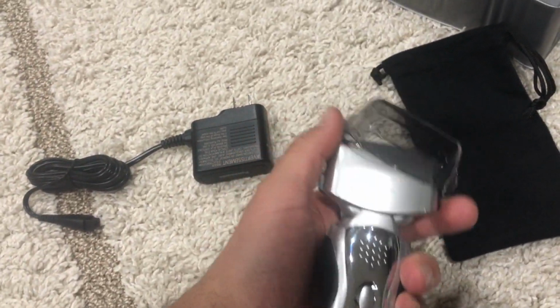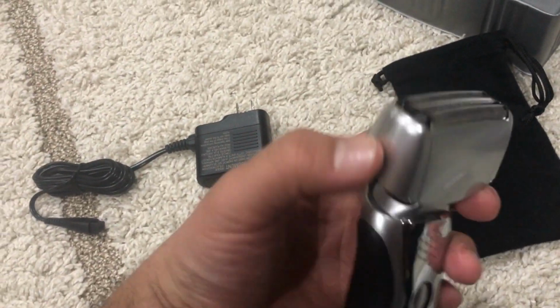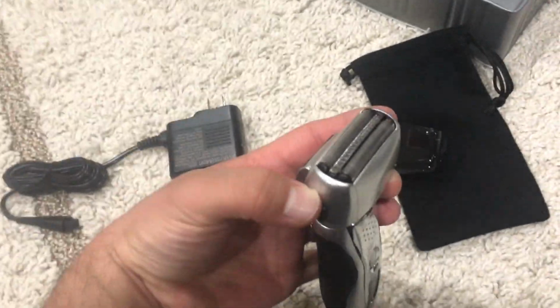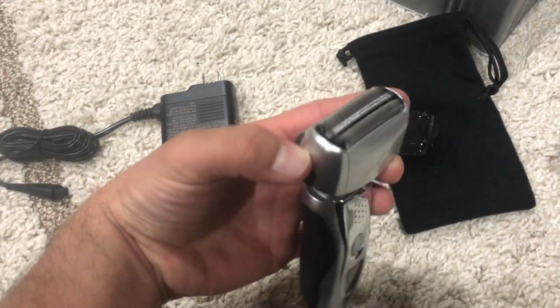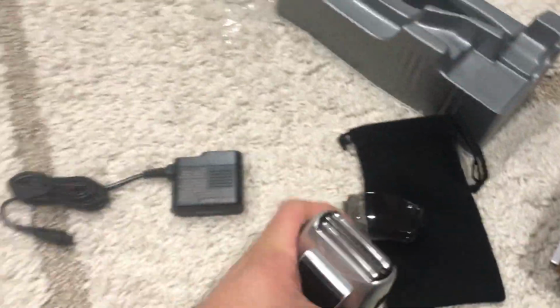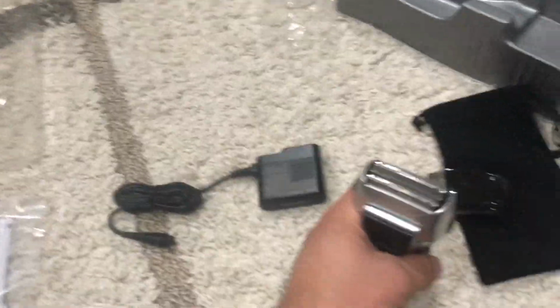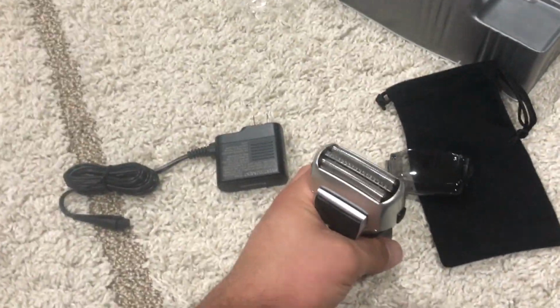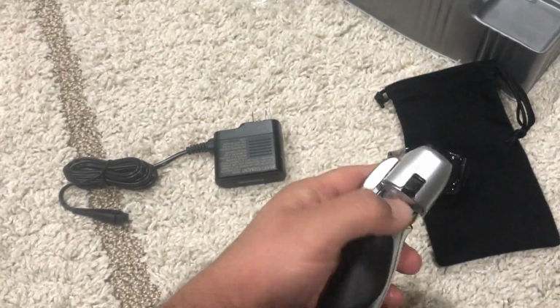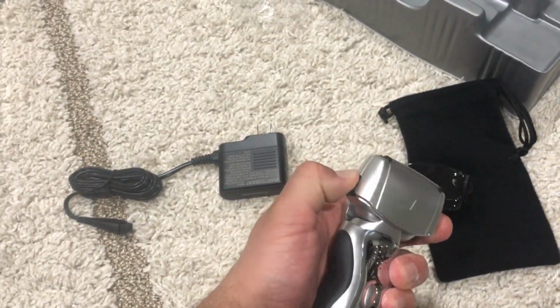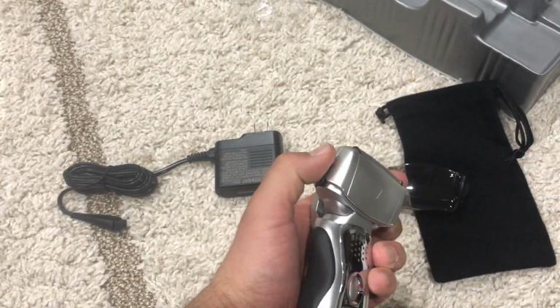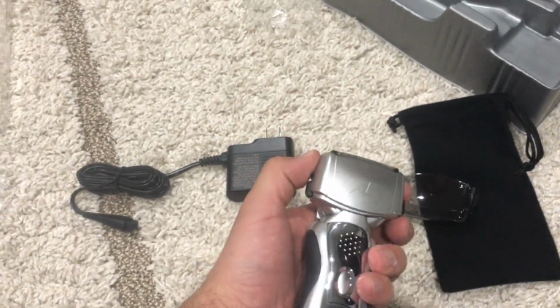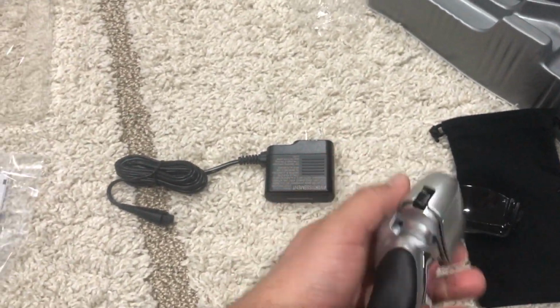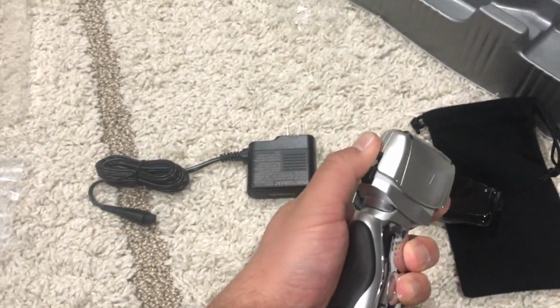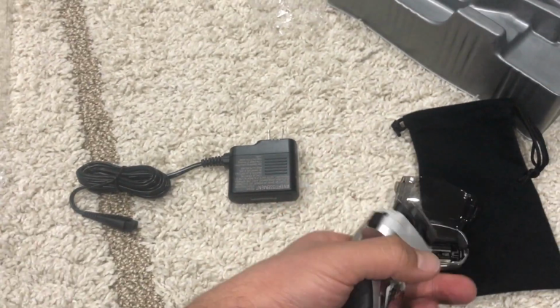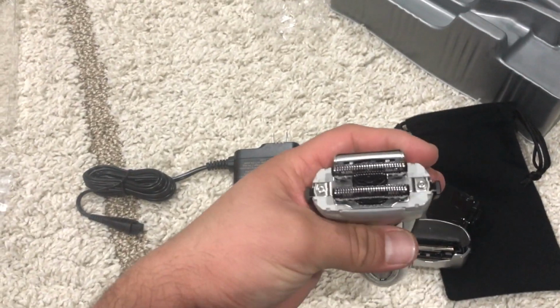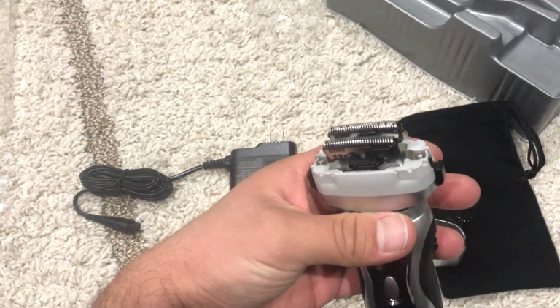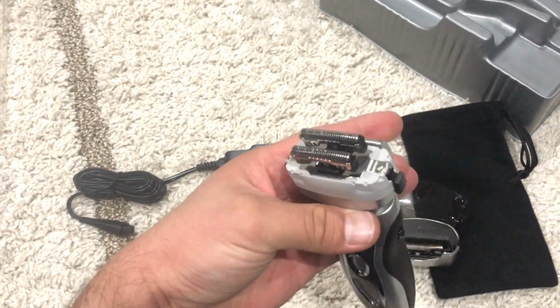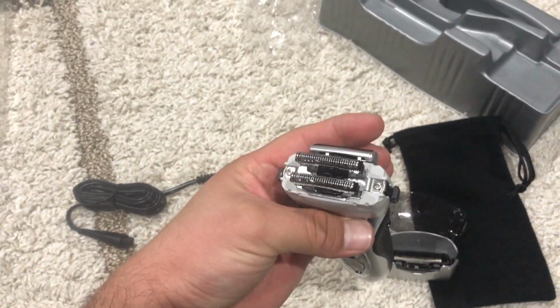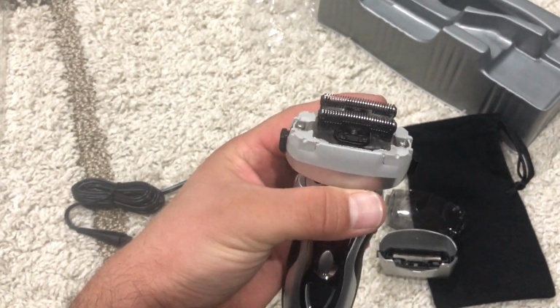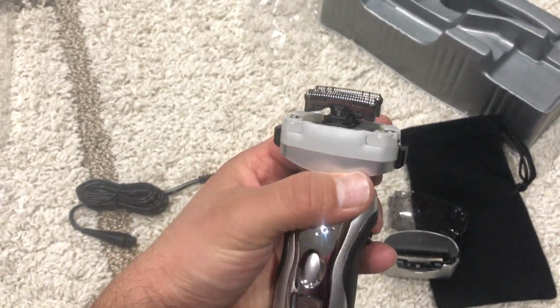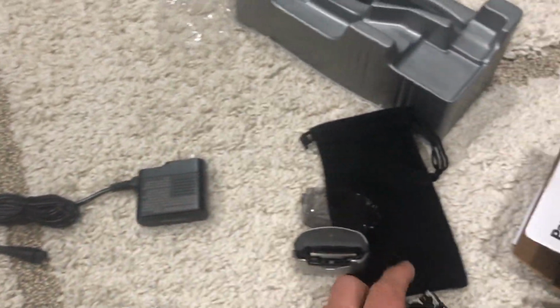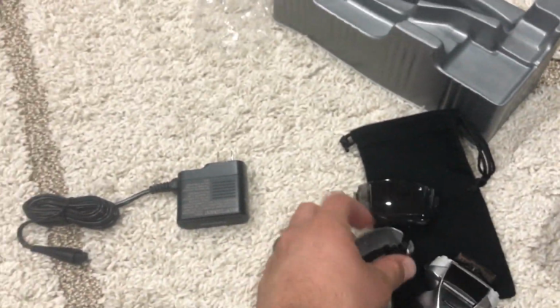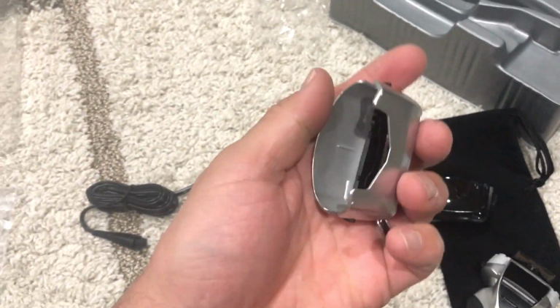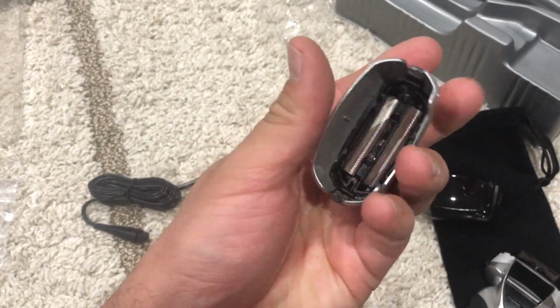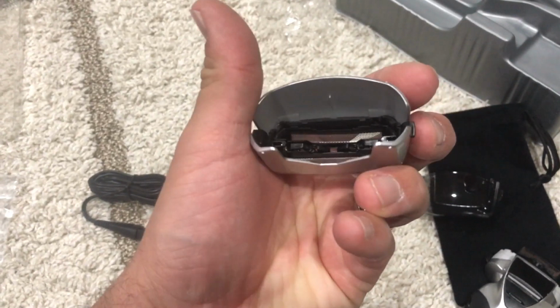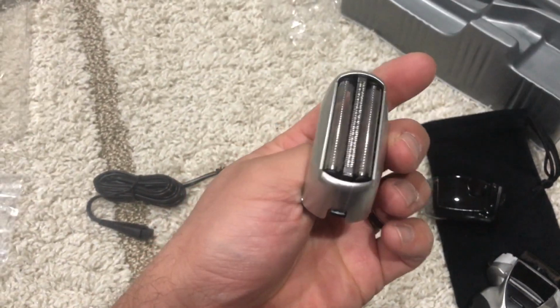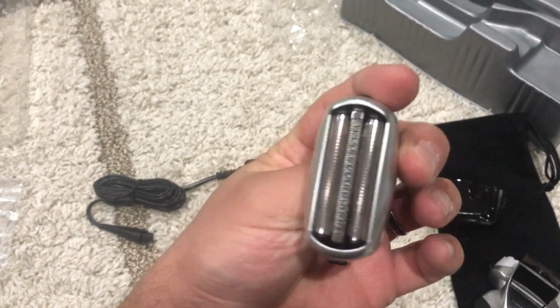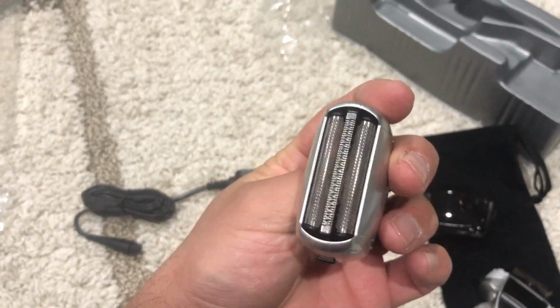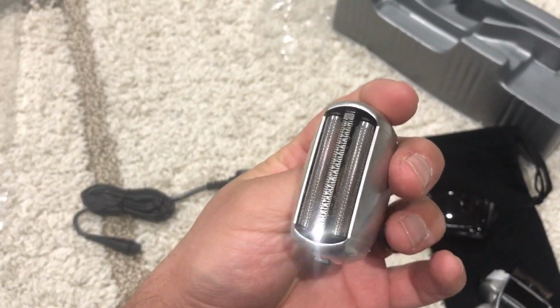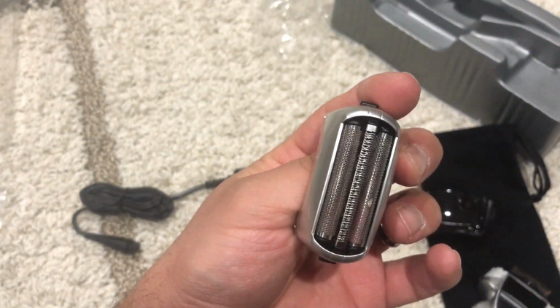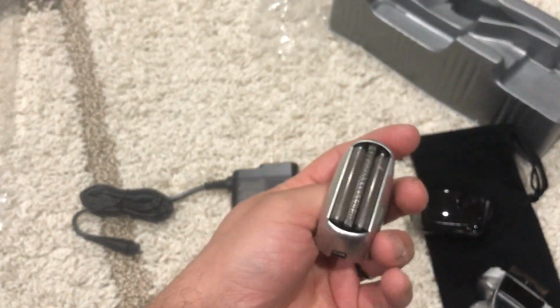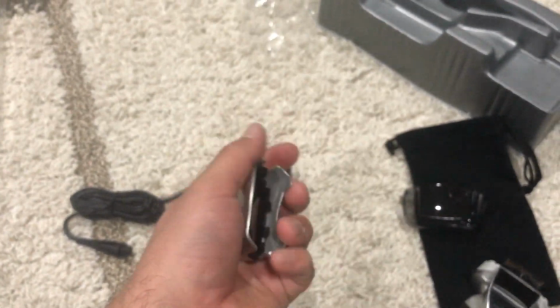Let's go ahead and remove everything so you can see what it looks like on the inside. It only has two blades, but it has three blades on the foil on the top when you put the cover back on. You can see the third blade is in the middle right there.